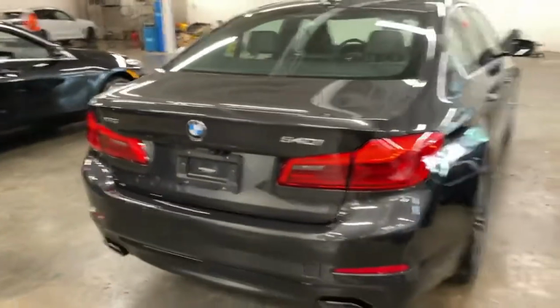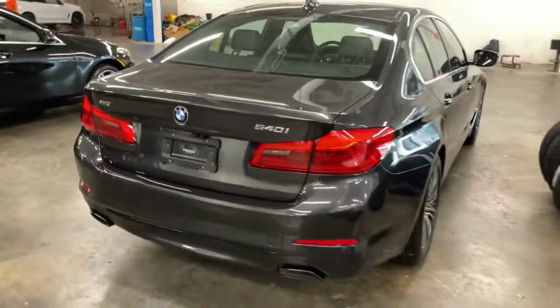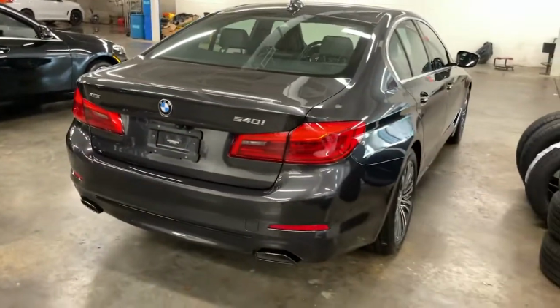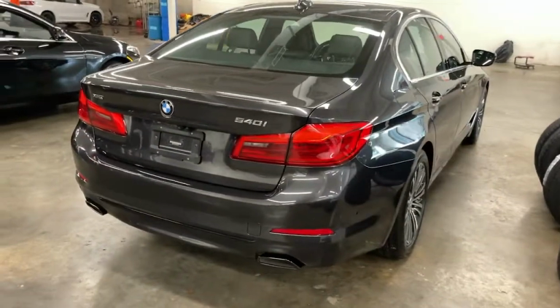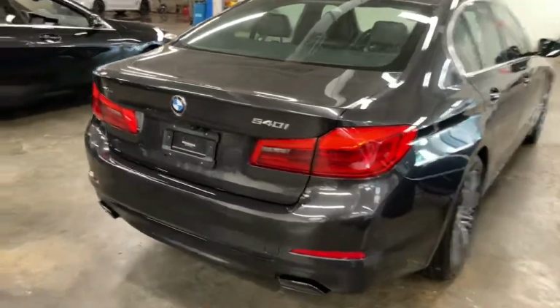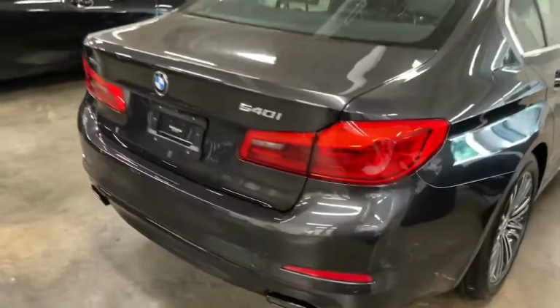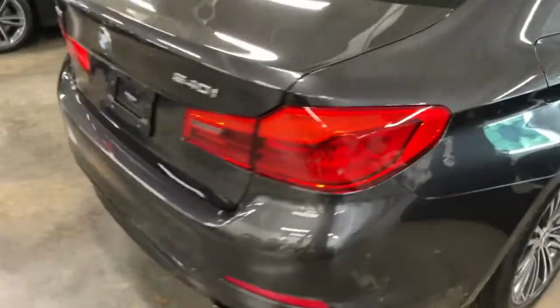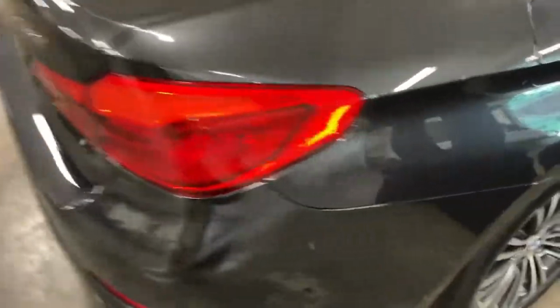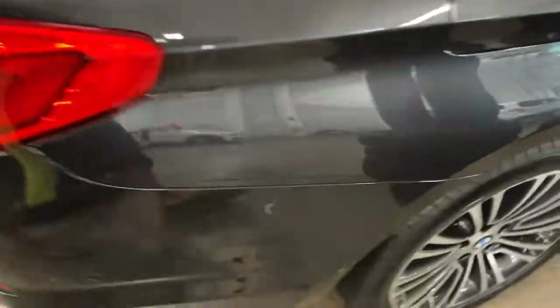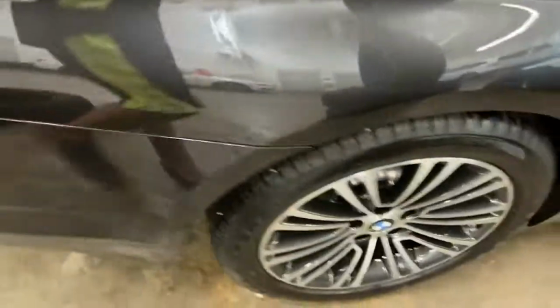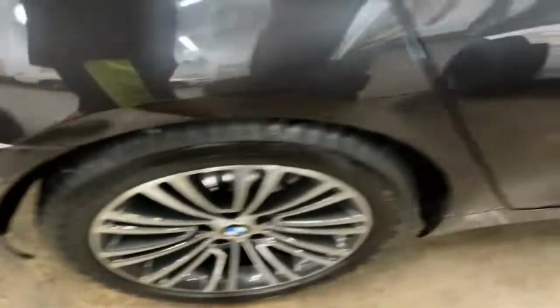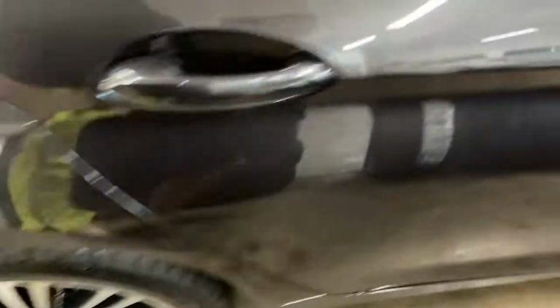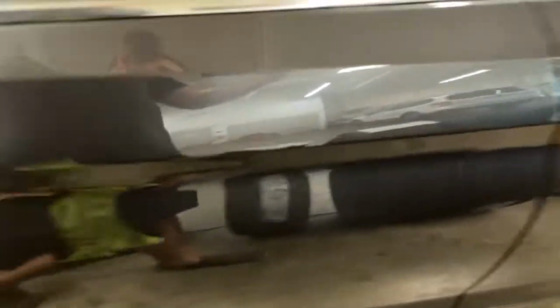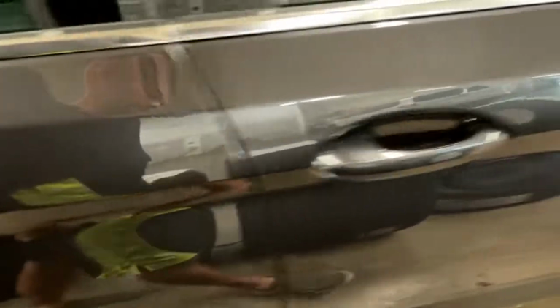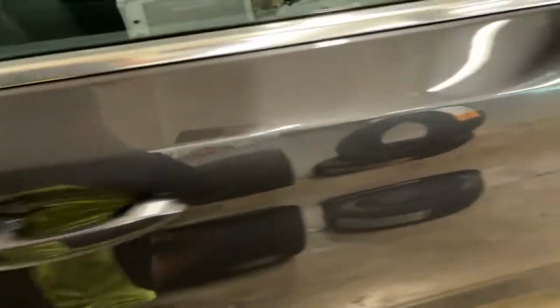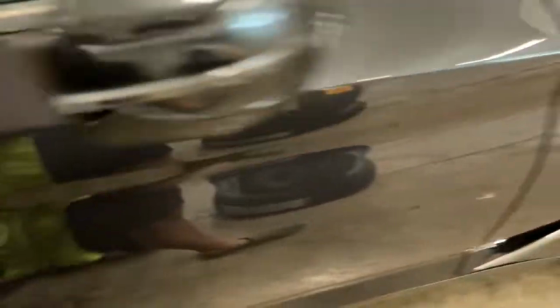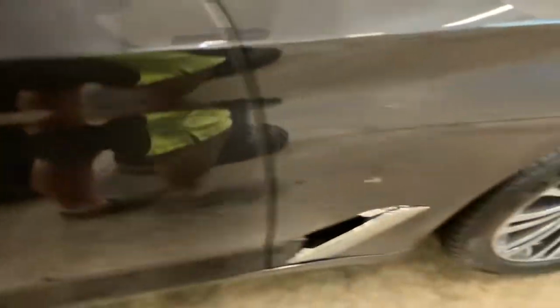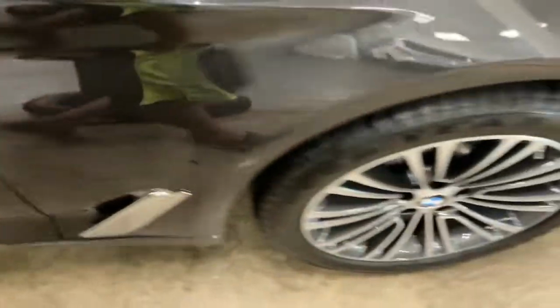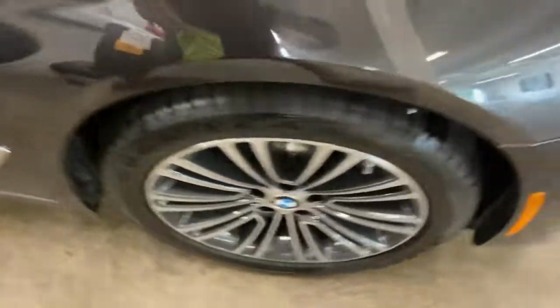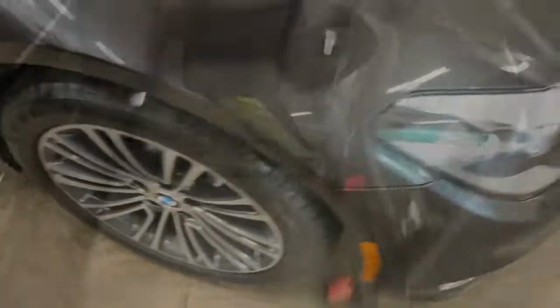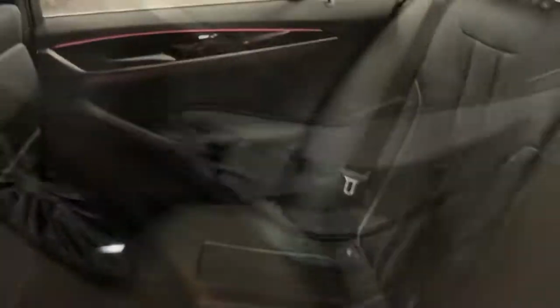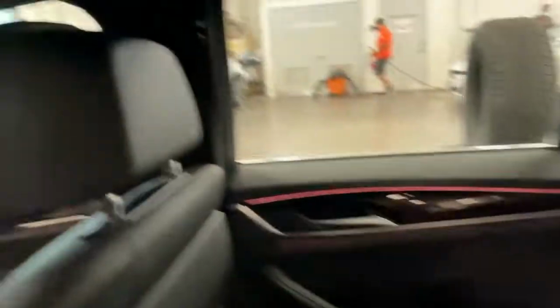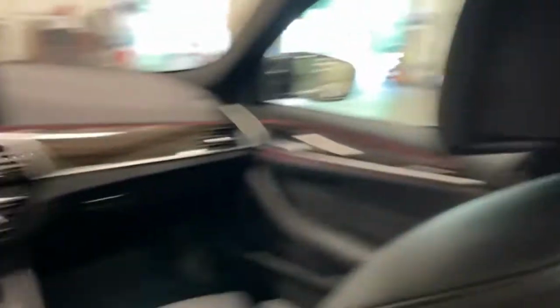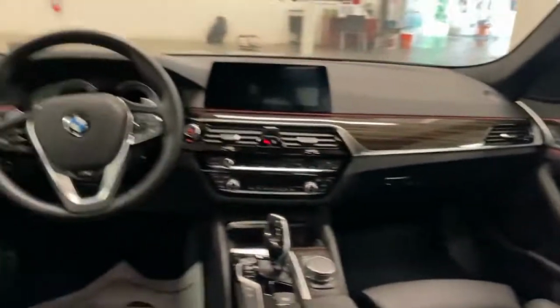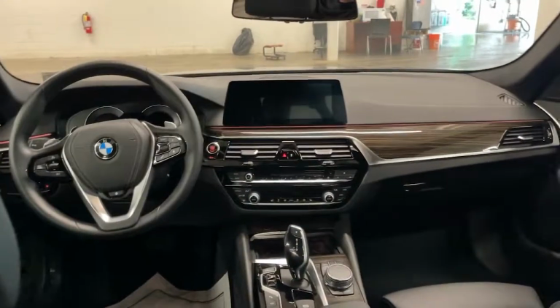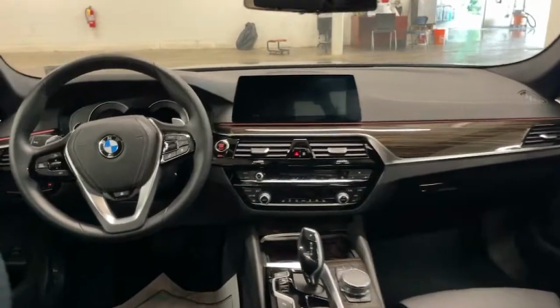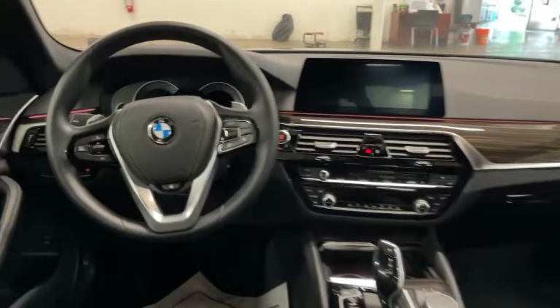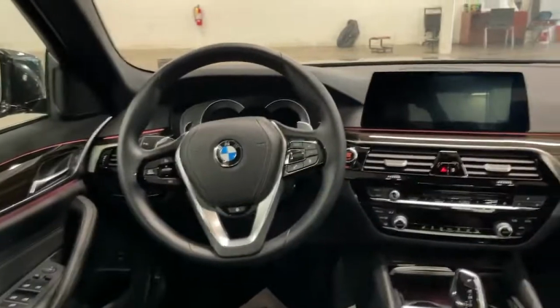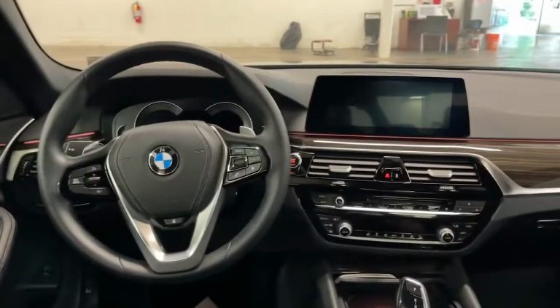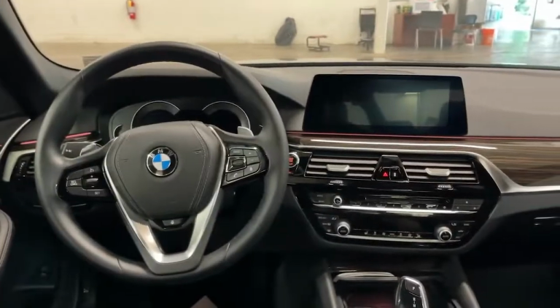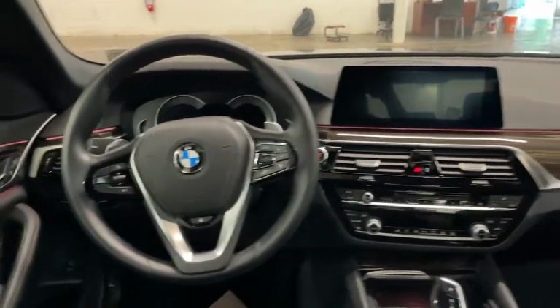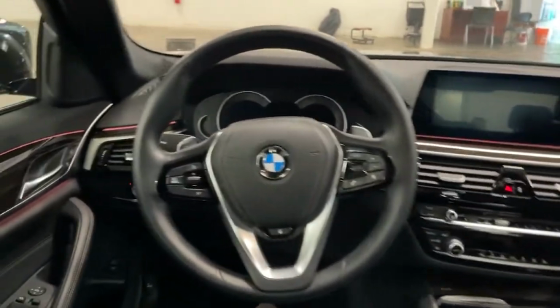navigation system, sunroof/moonroof, all-wheel drive, iPod and MP3 input, backup camera, power passenger seat, sunroof, keyless start, heated mirrors.